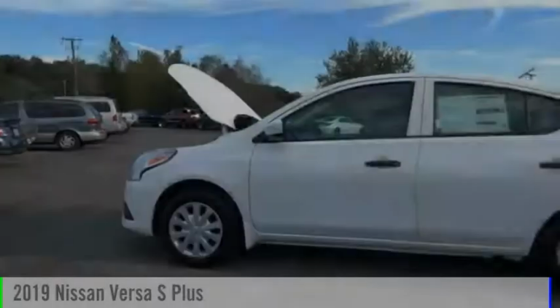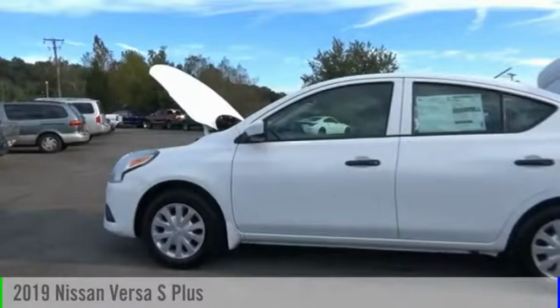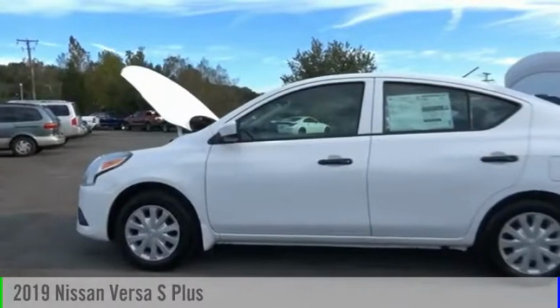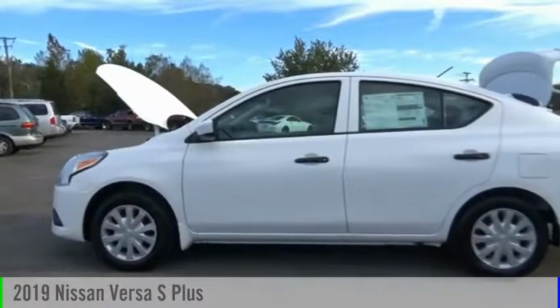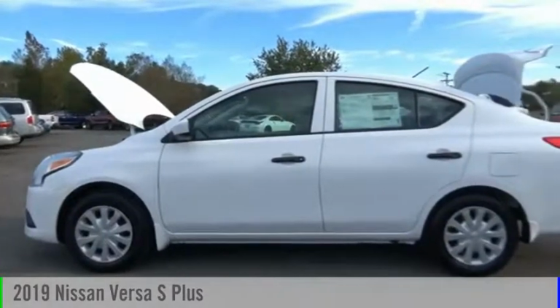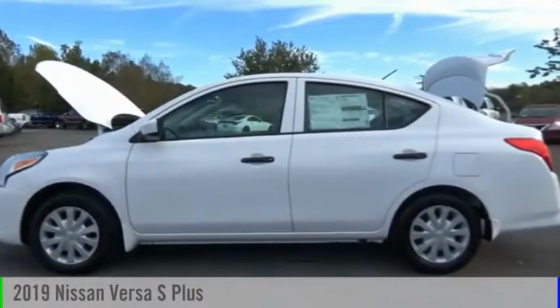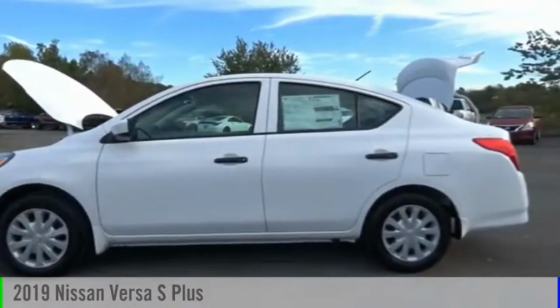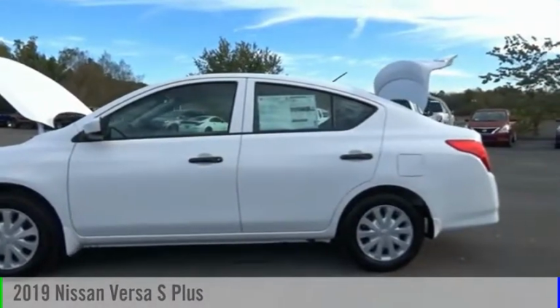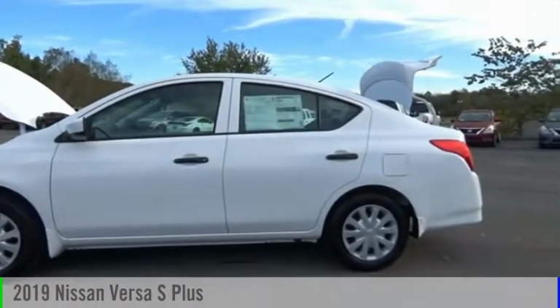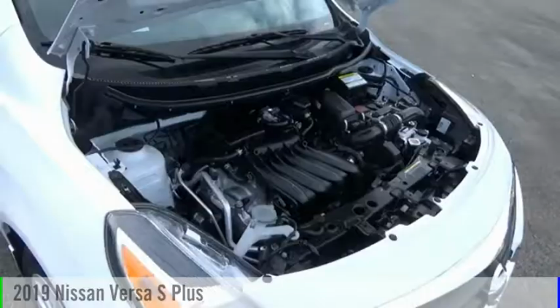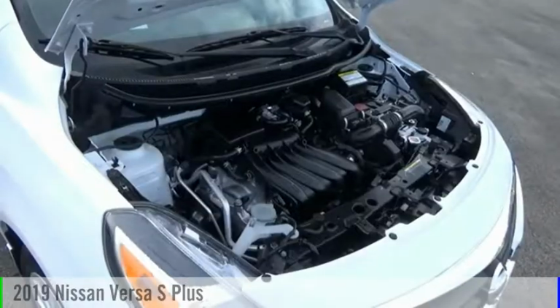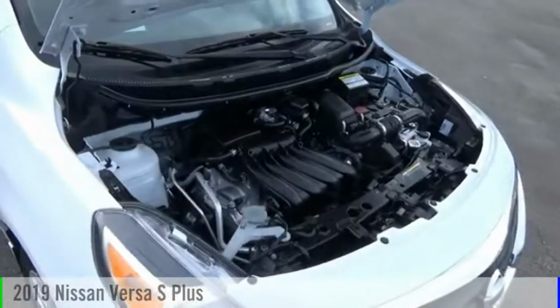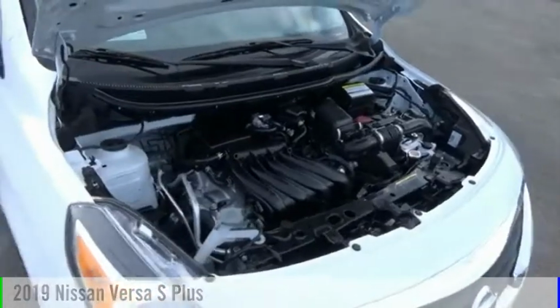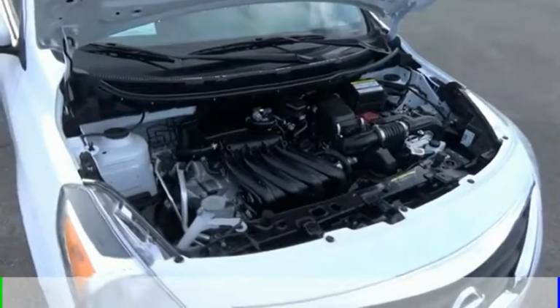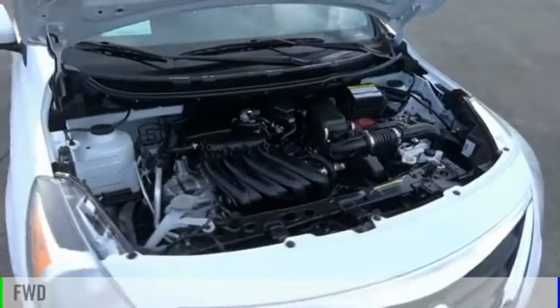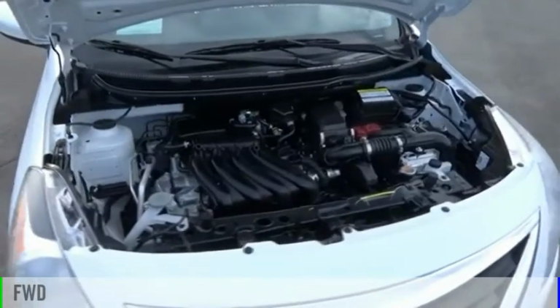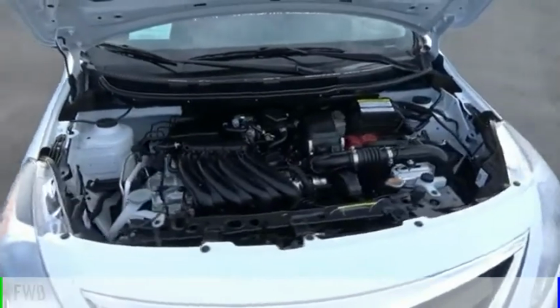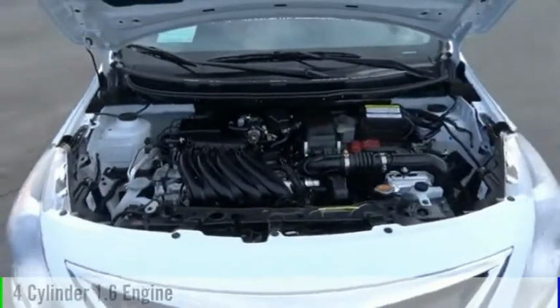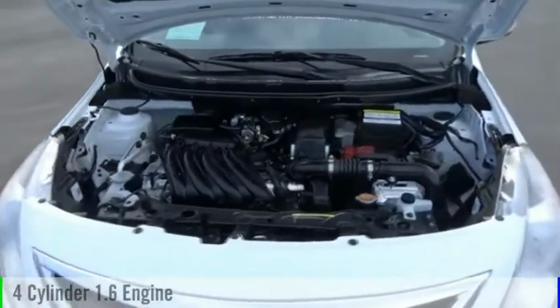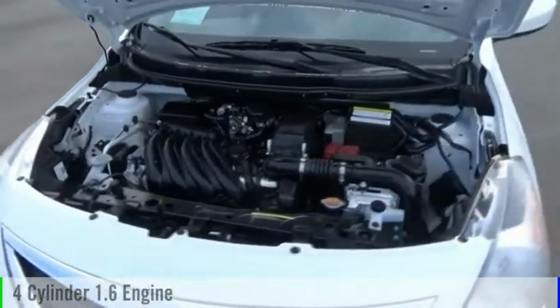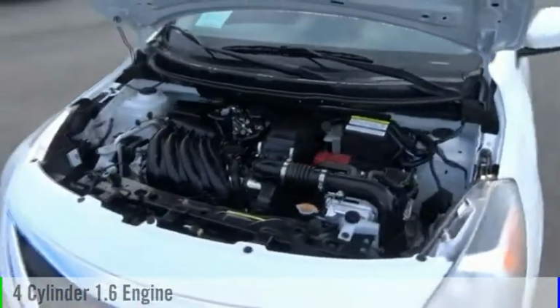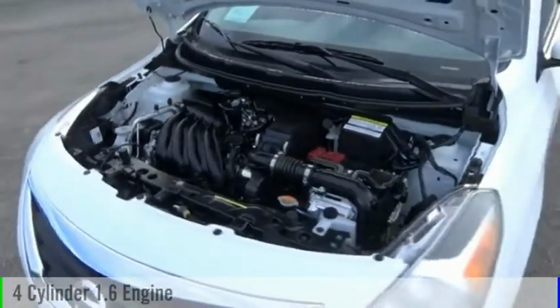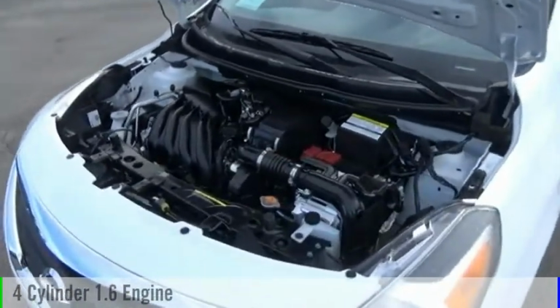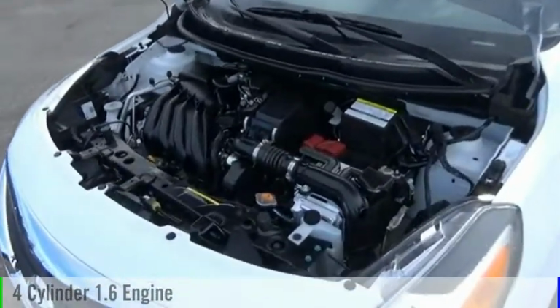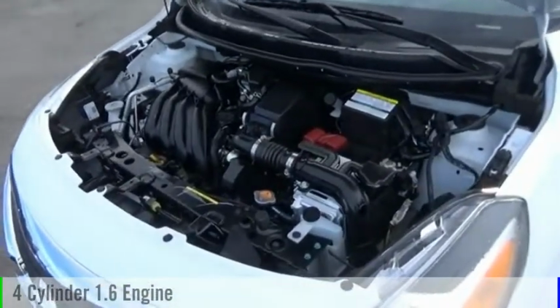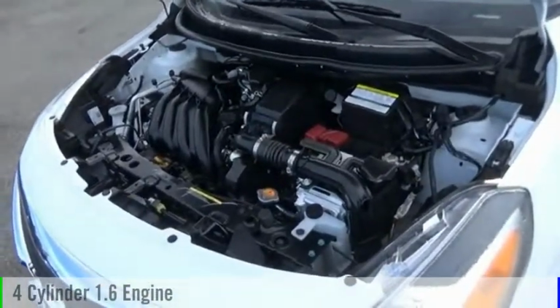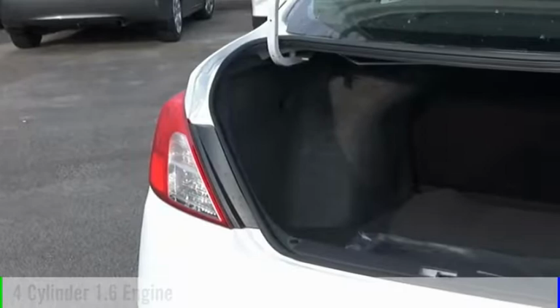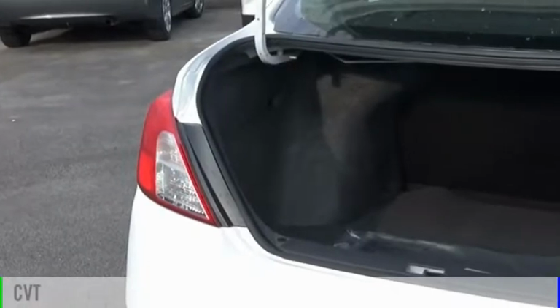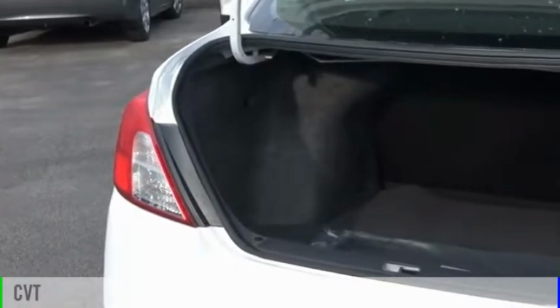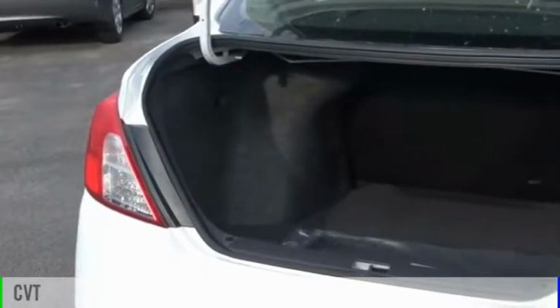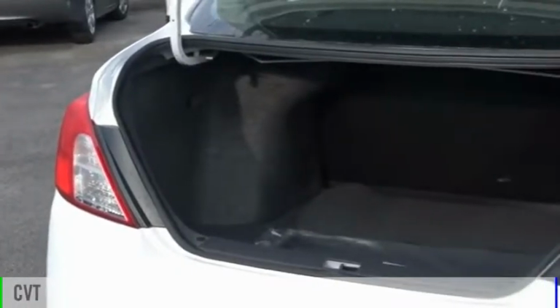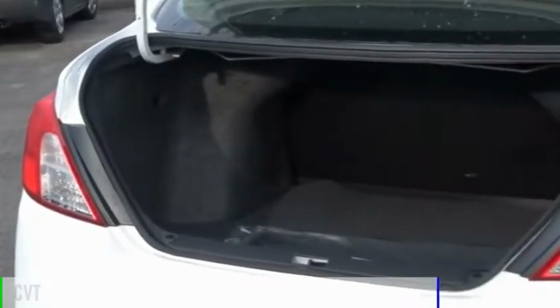Take a ride in the 2019 Versa. This vehicle is powered by a front-wheel drive, four-cylinder, 1.6-liter engine, and comes with a continuously variable transmission.